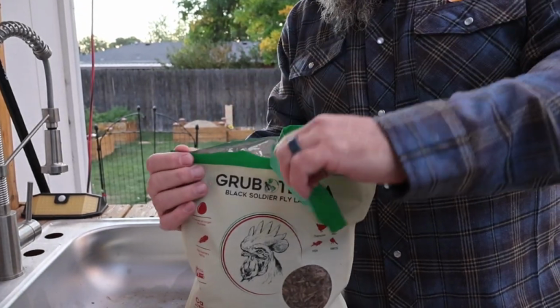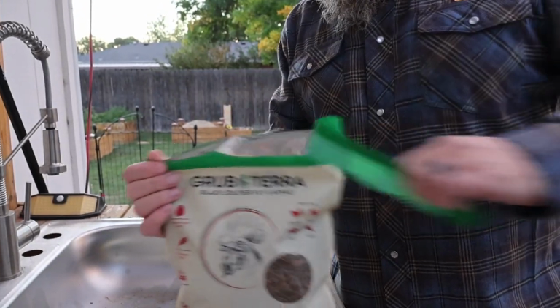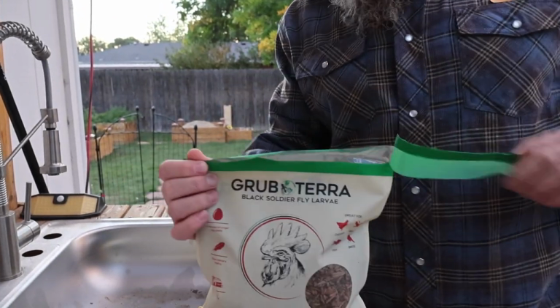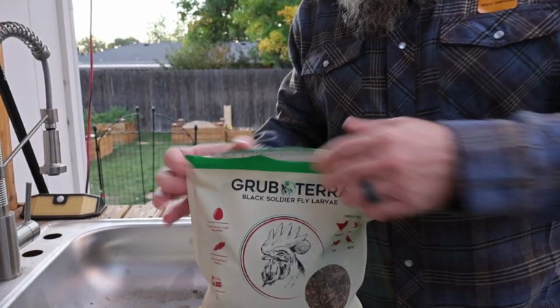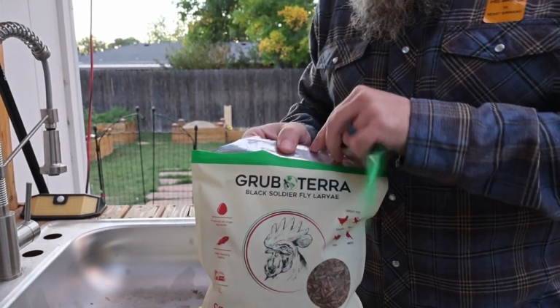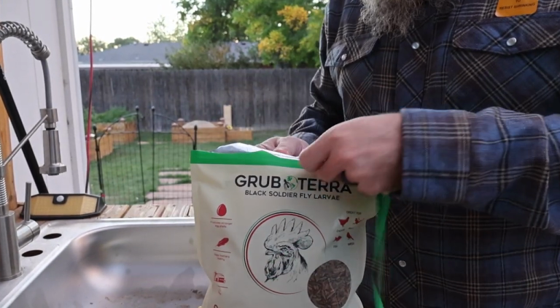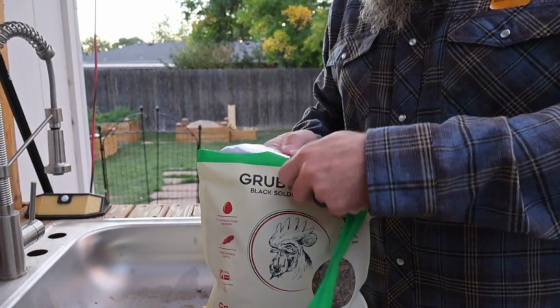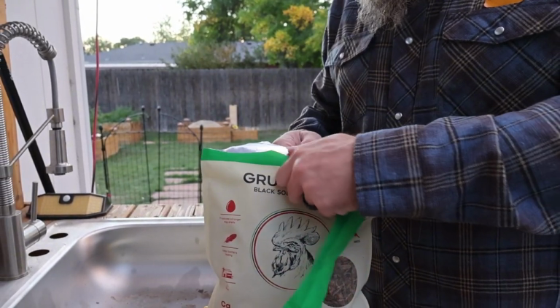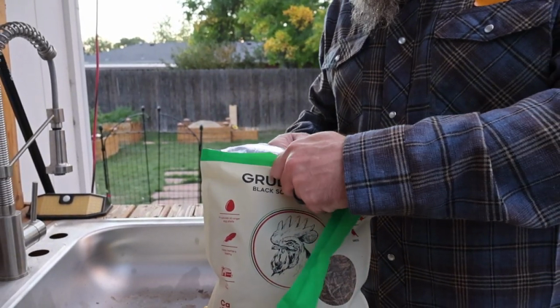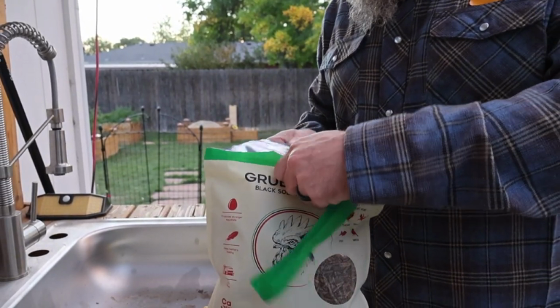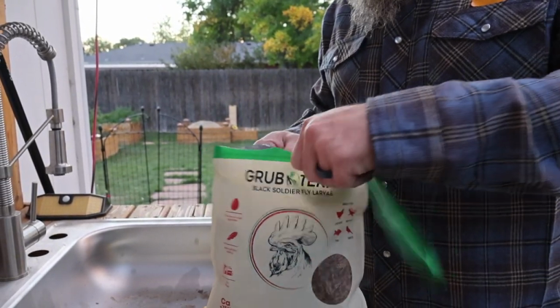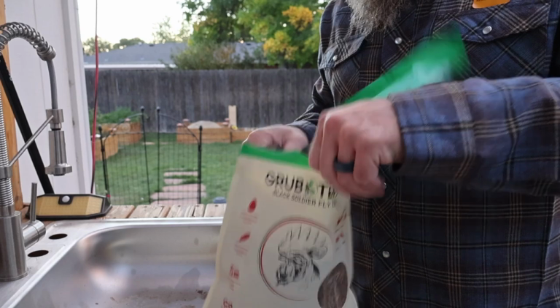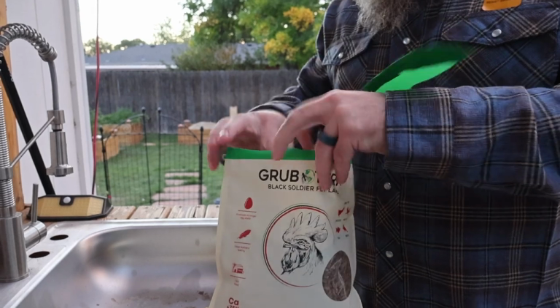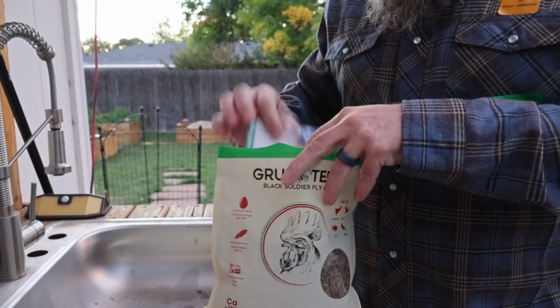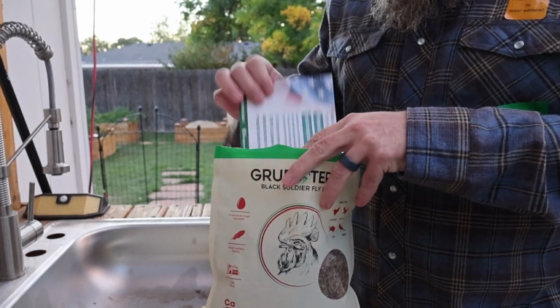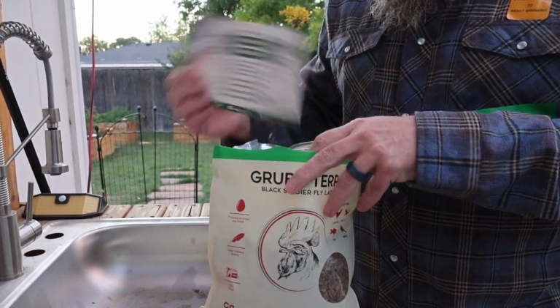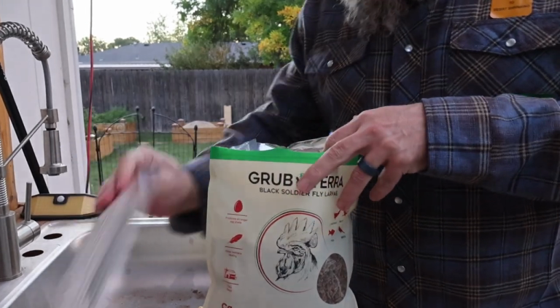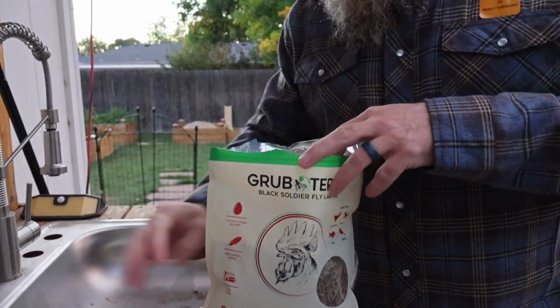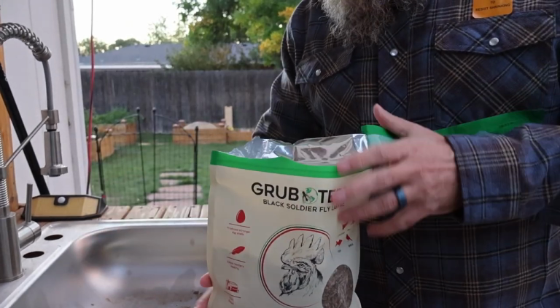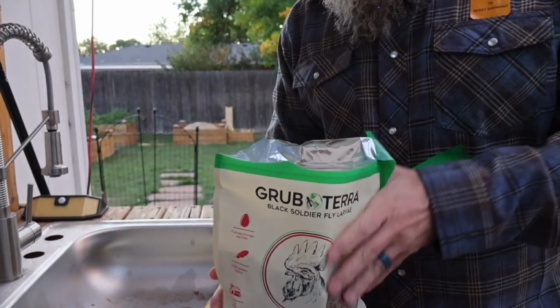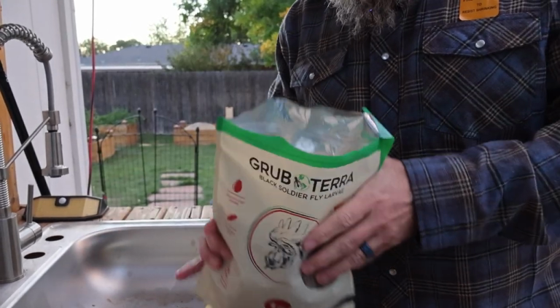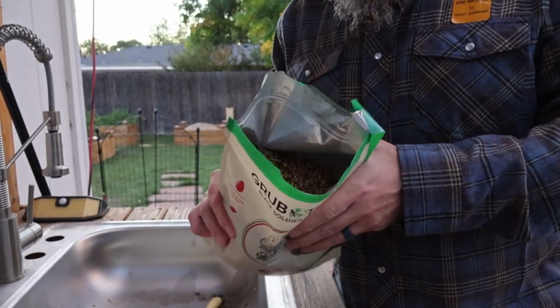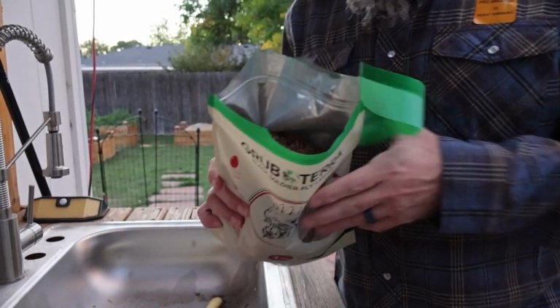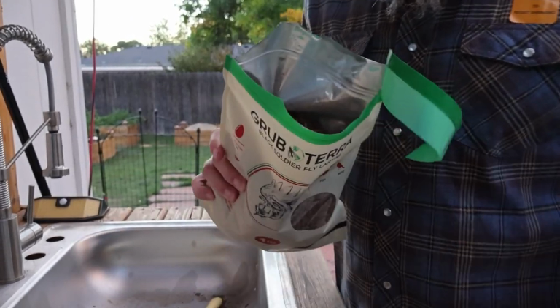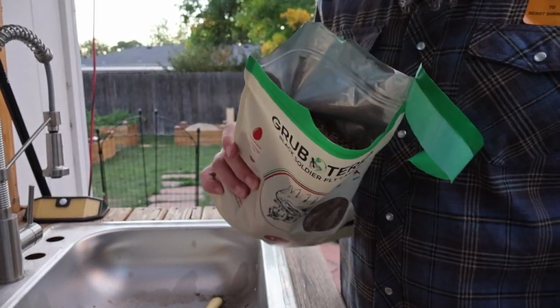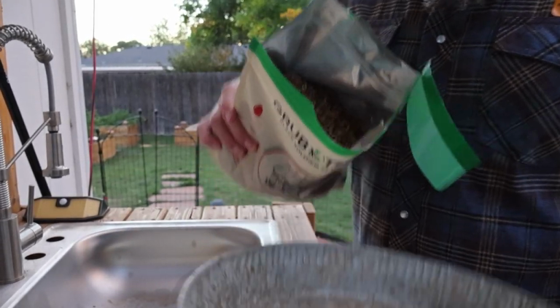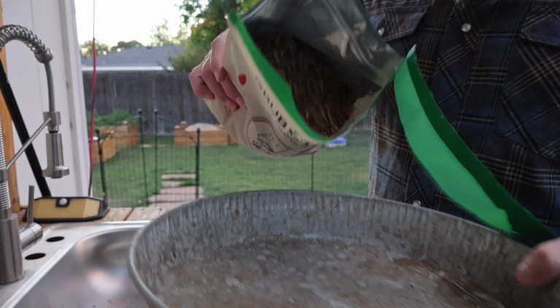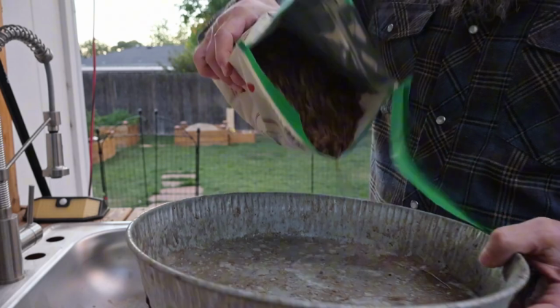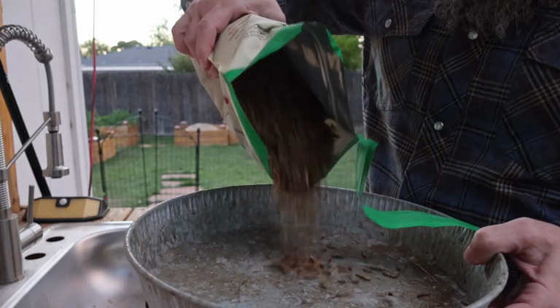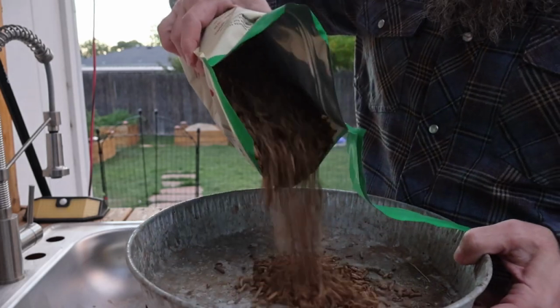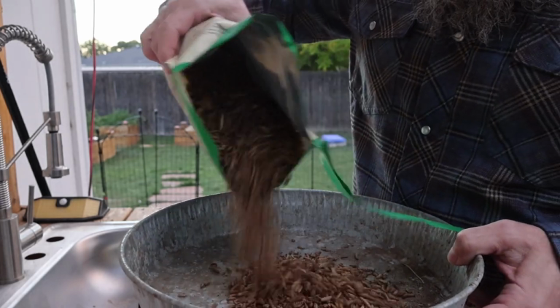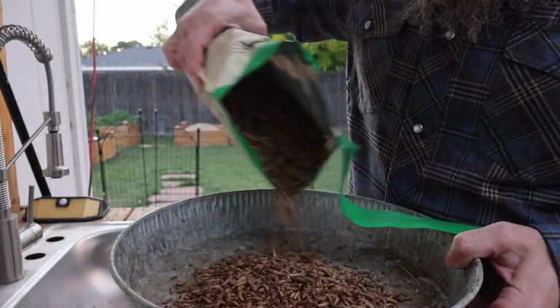Welcome back to the channel everyone. Today's video is sponsored by Grubterra. But before I get into Grubterra, this is also a video about our chicken run and how I adapted a chicken run to our coop.